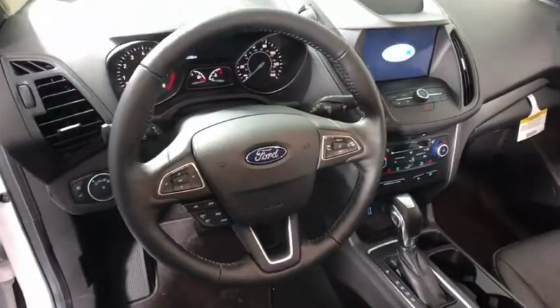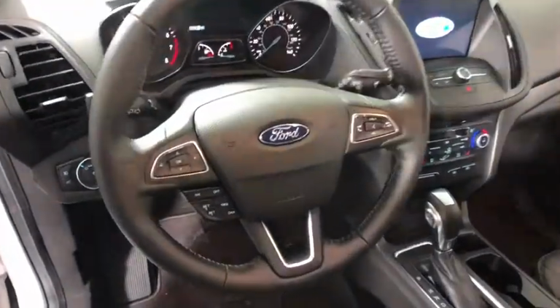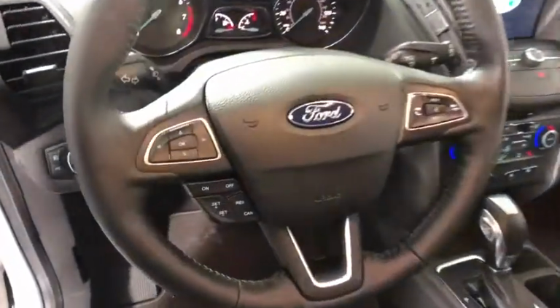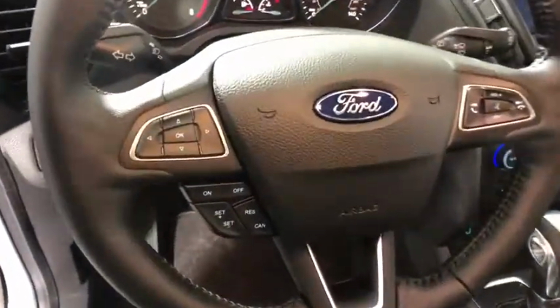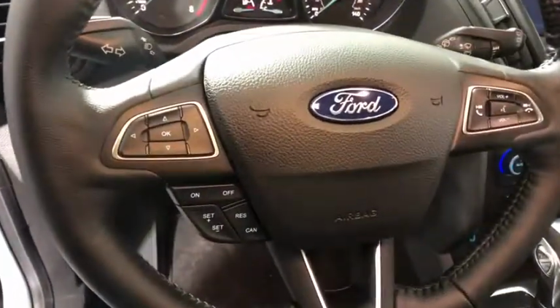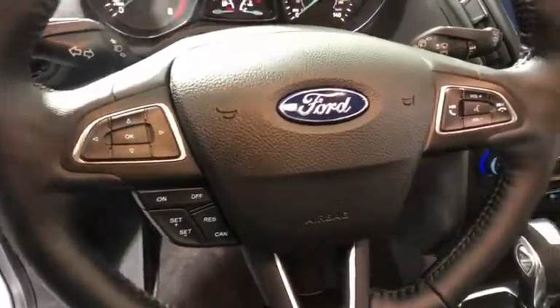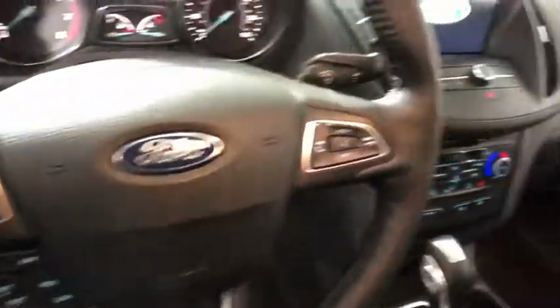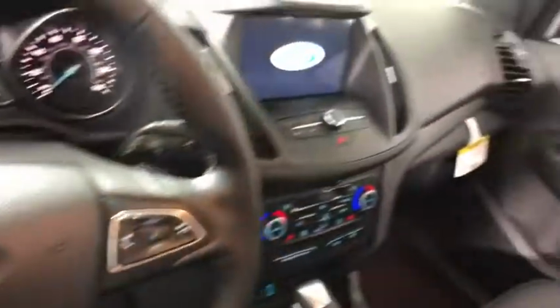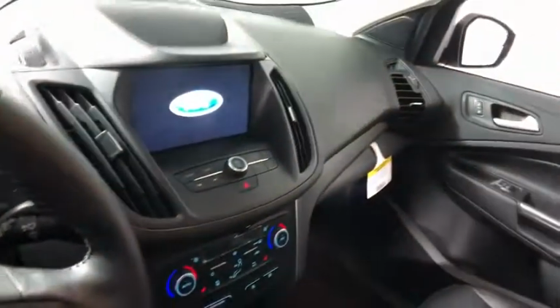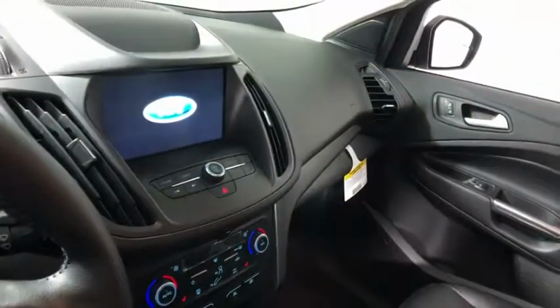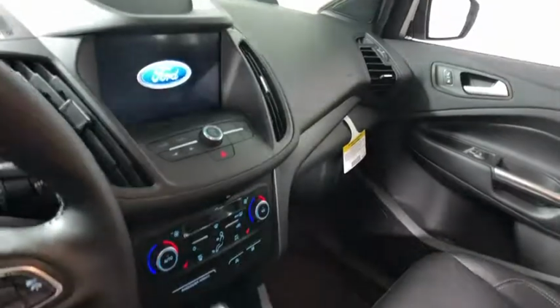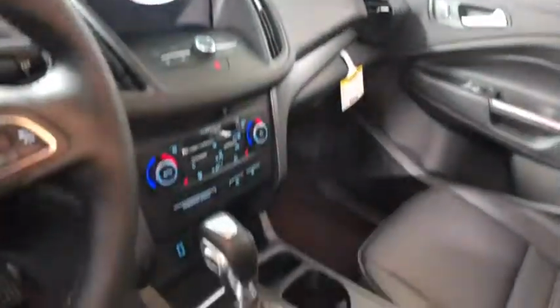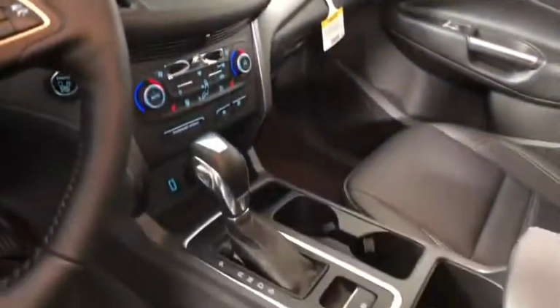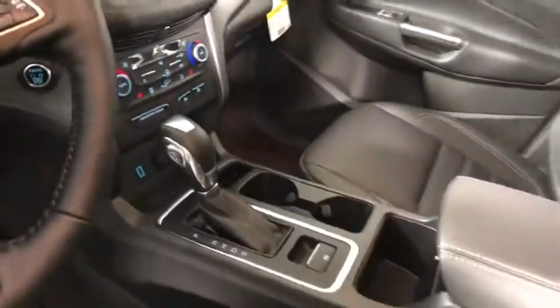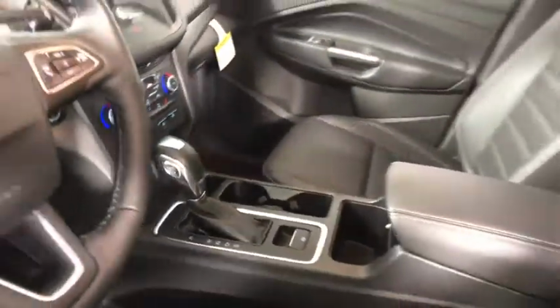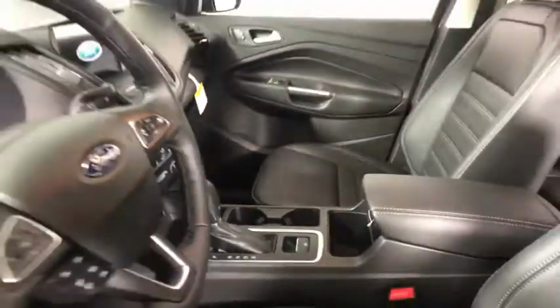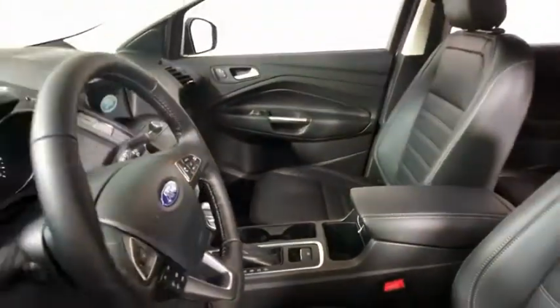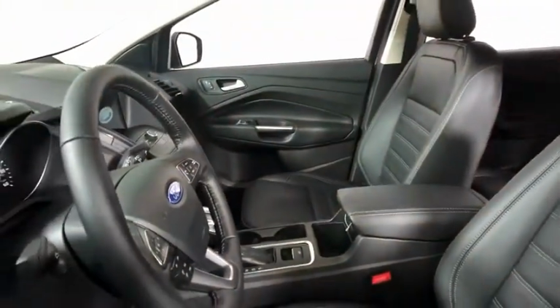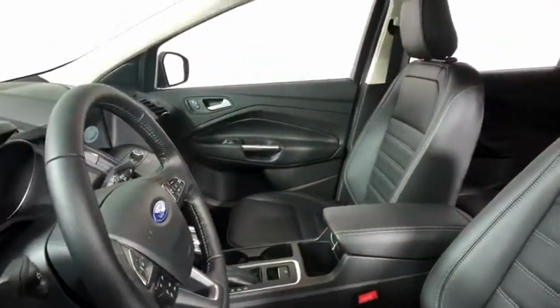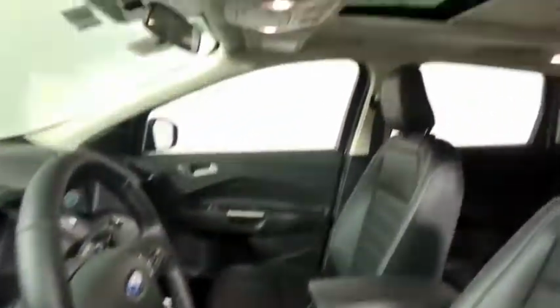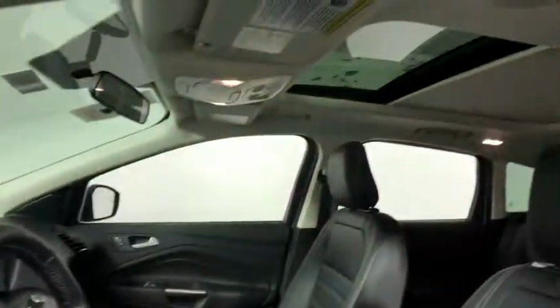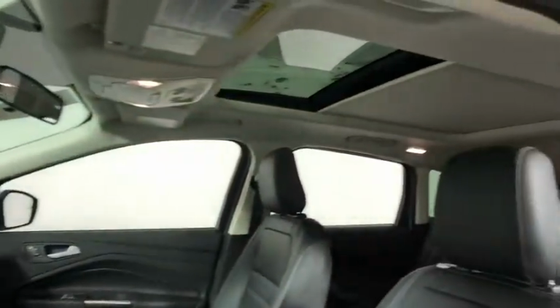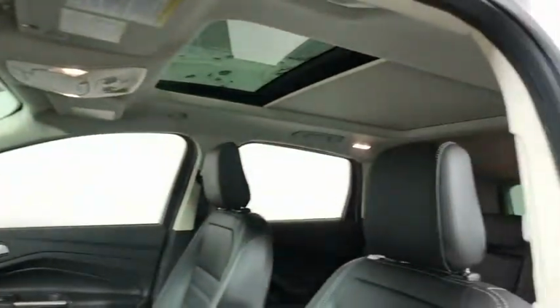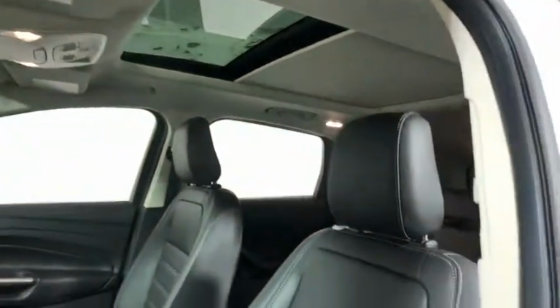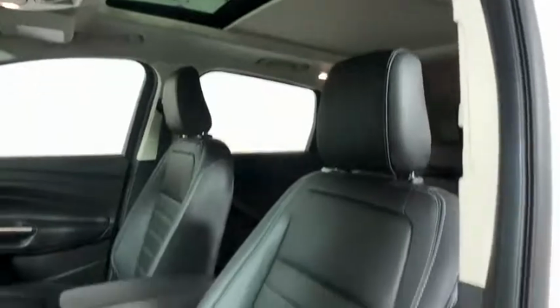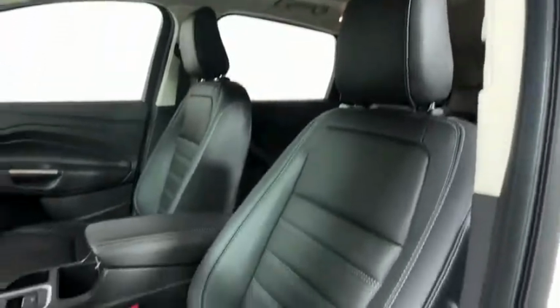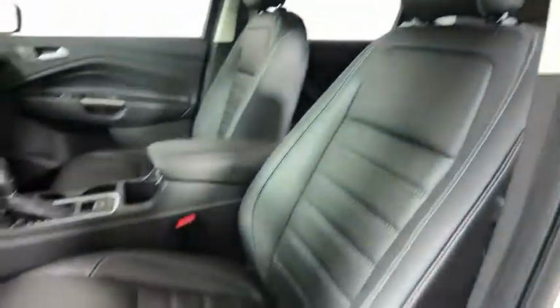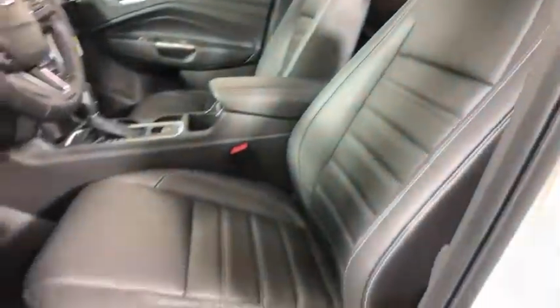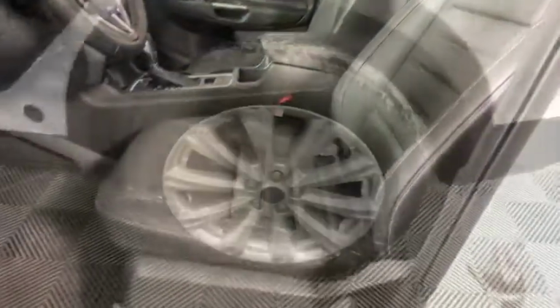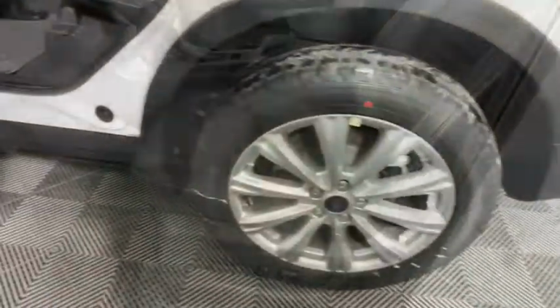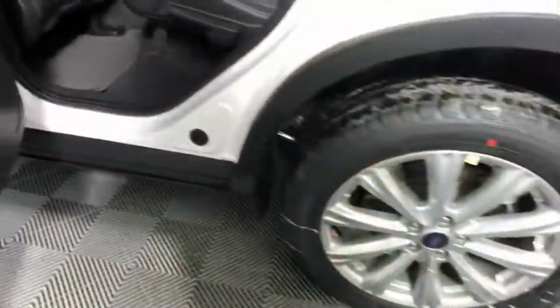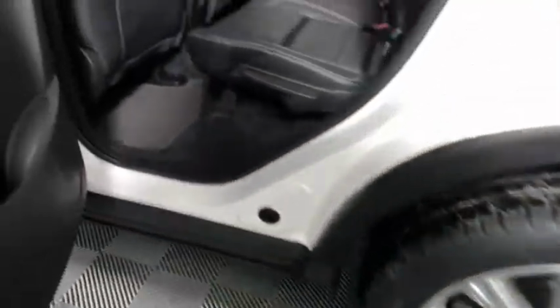Traction control, power liftgate, dual airbags, power steering, alloy wheels, four-wheel disc brakes, electronic stability control, fog lights, heated front seats, rear window defroster.